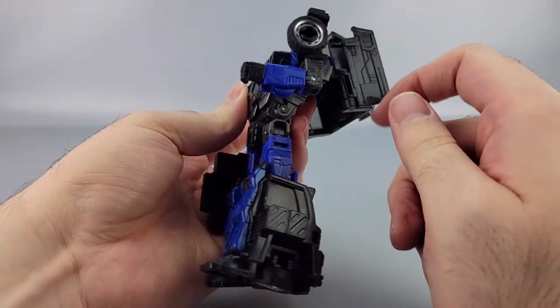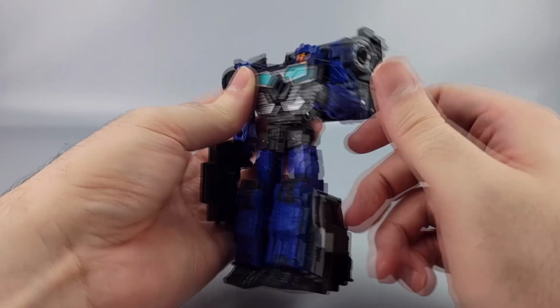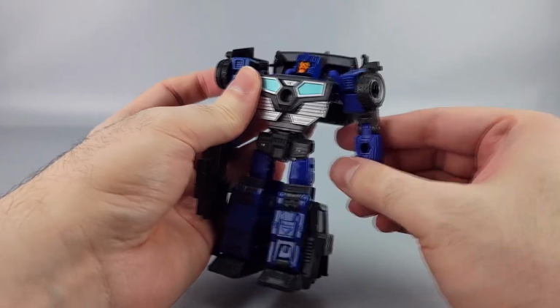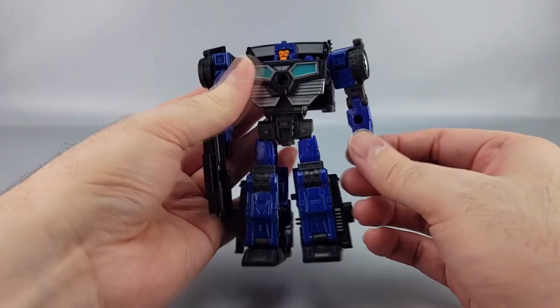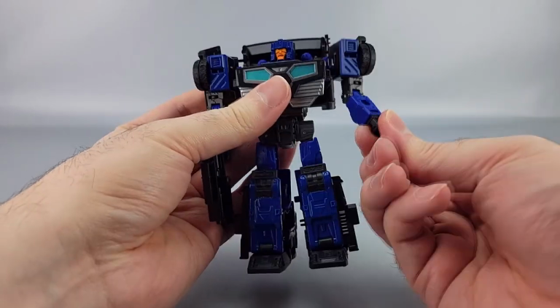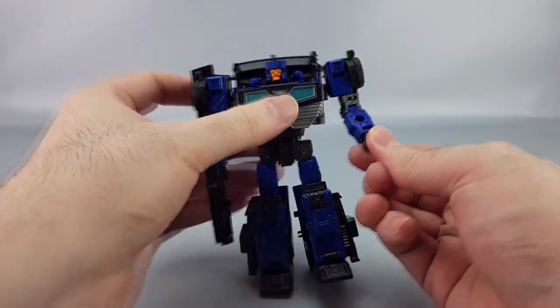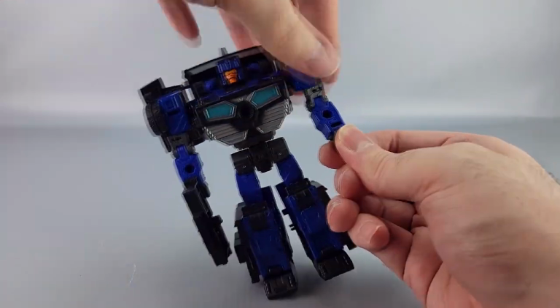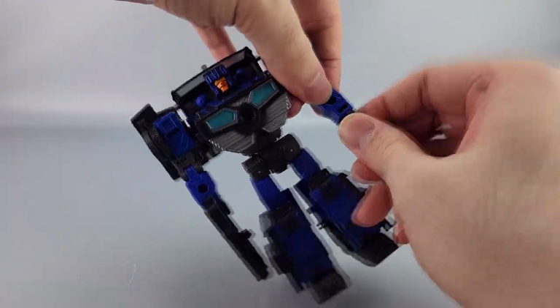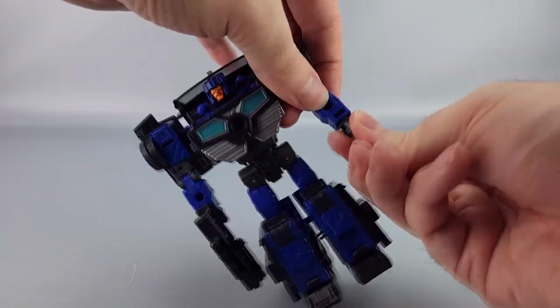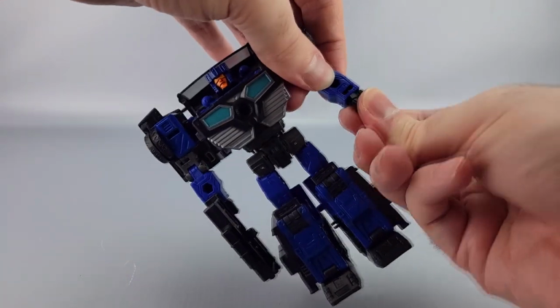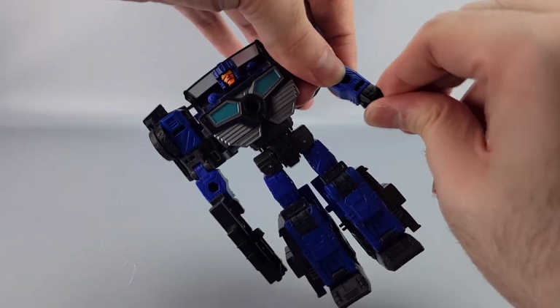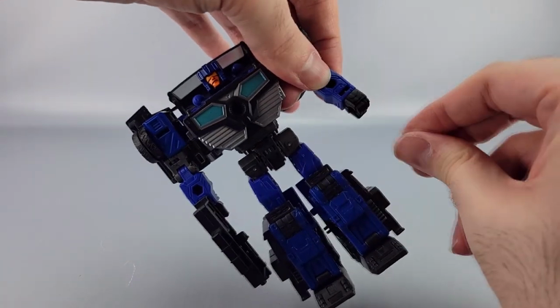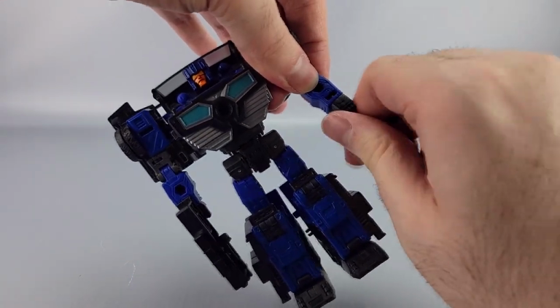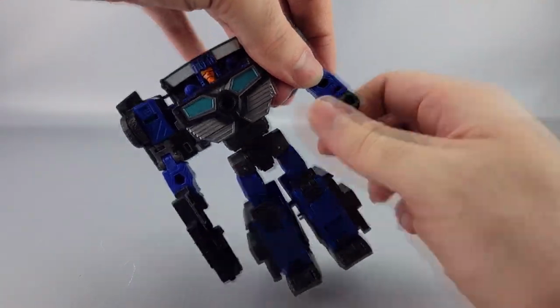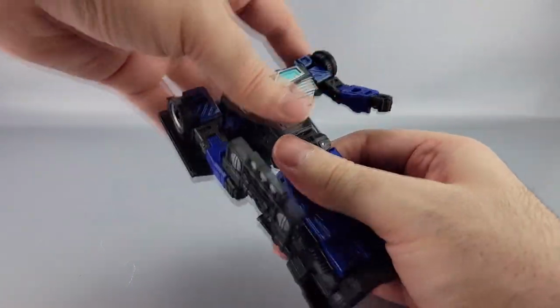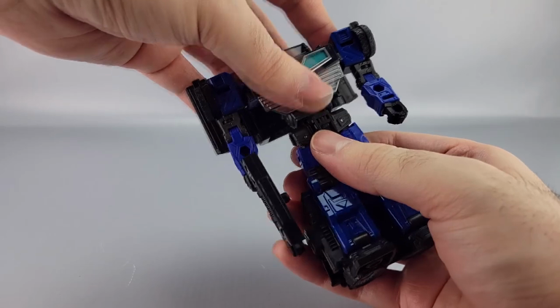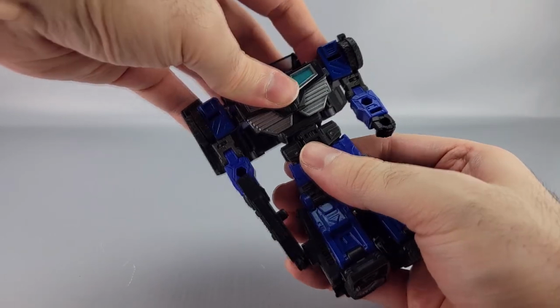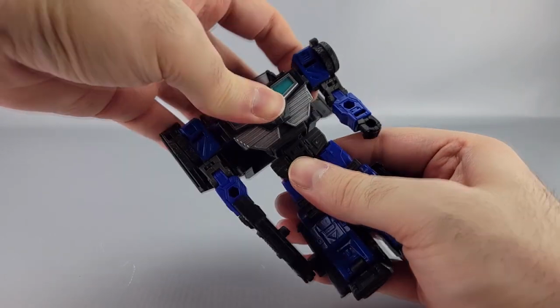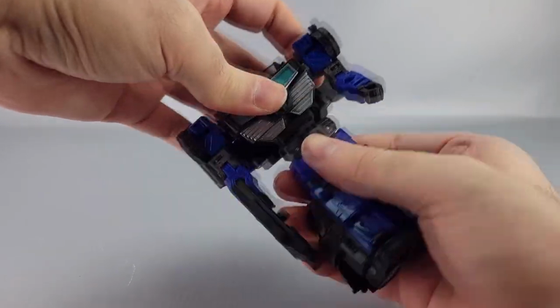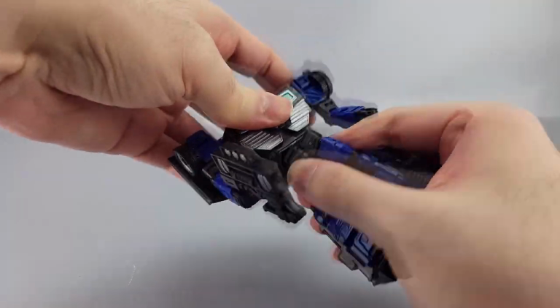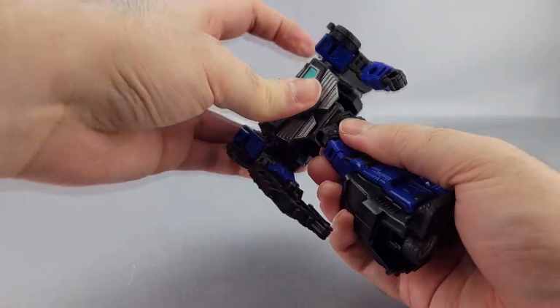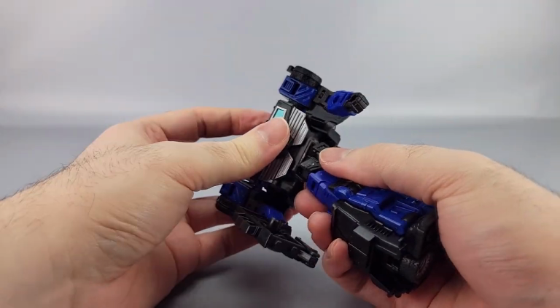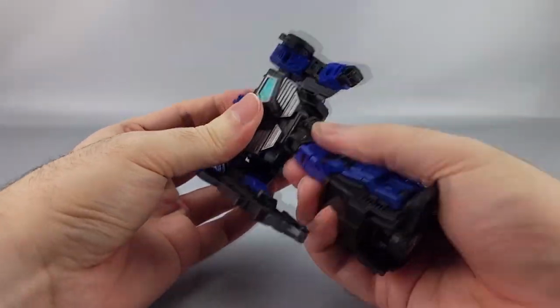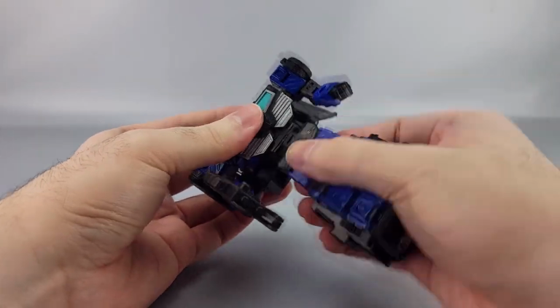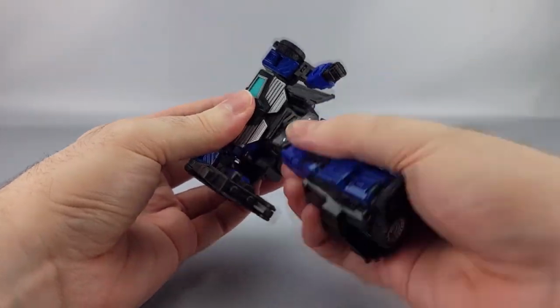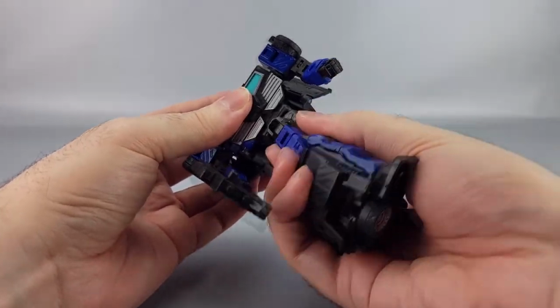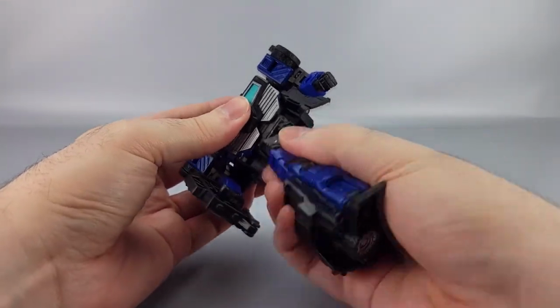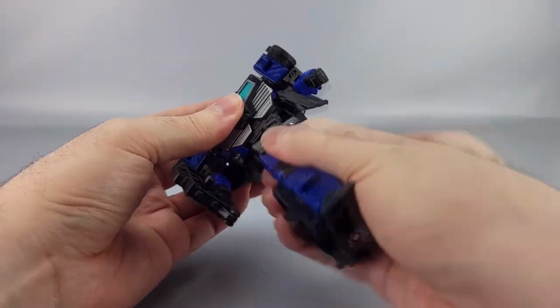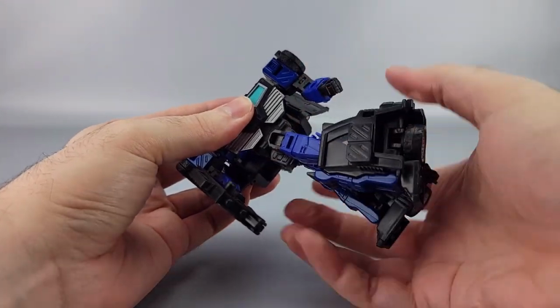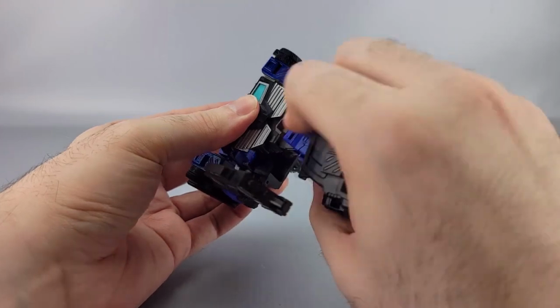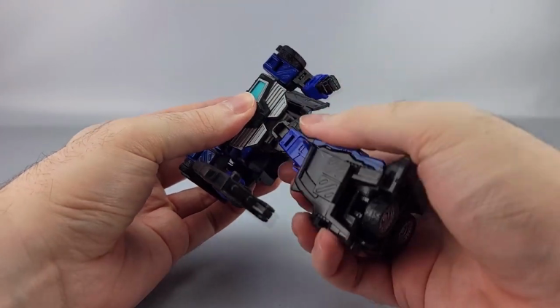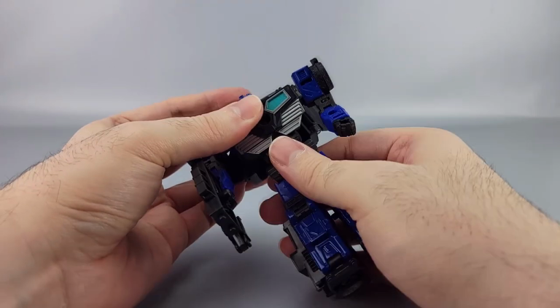You get a bicep swivel, an elbow bend of about 90 degrees, and a wrist swivel. Shoulders — and the waist — can rotate 360 degrees no problem.